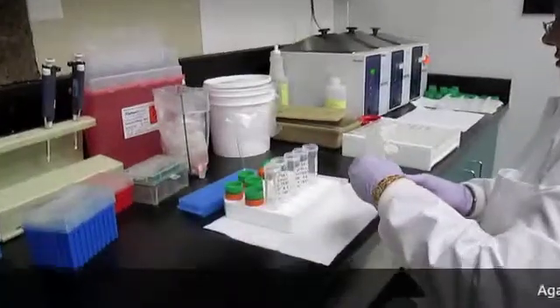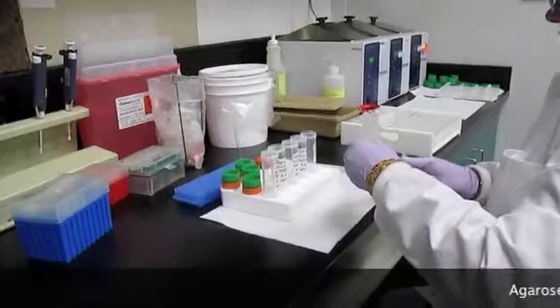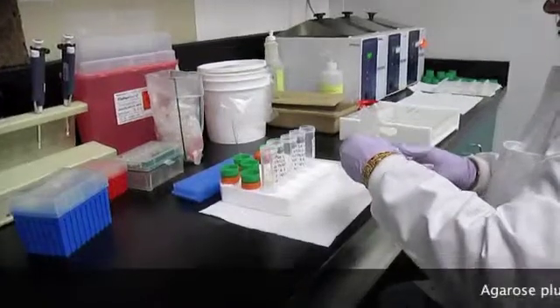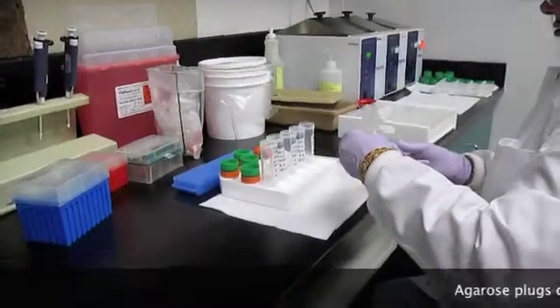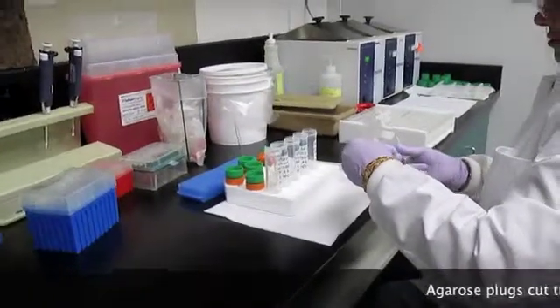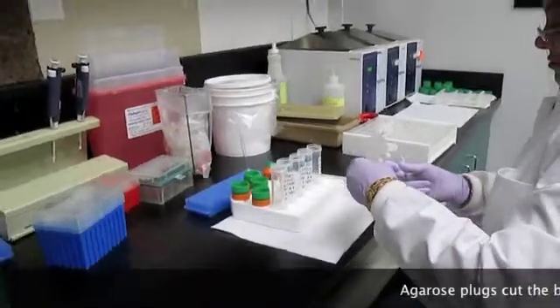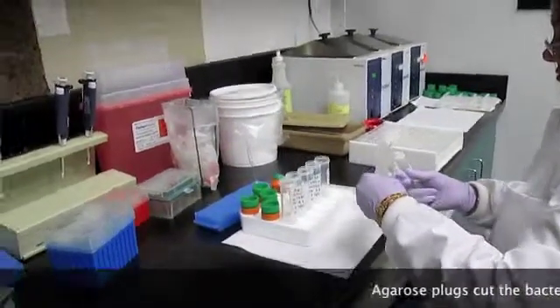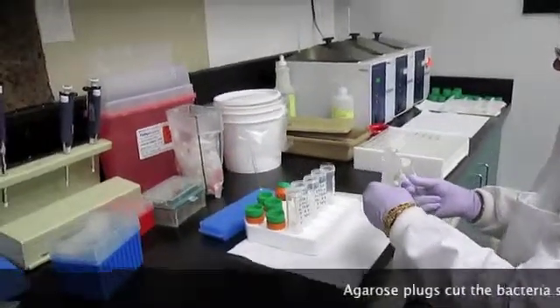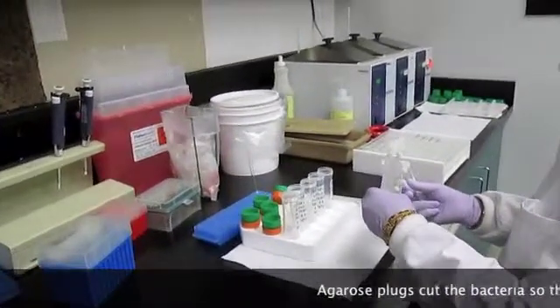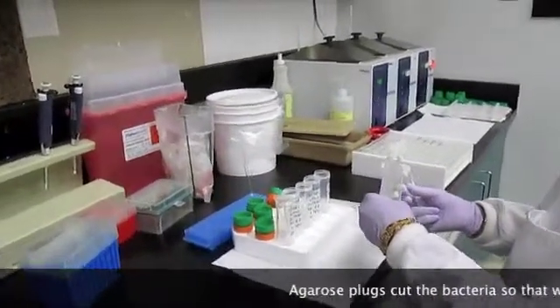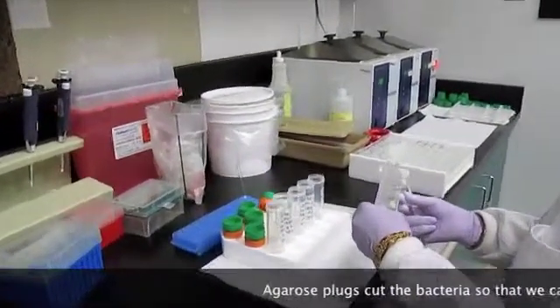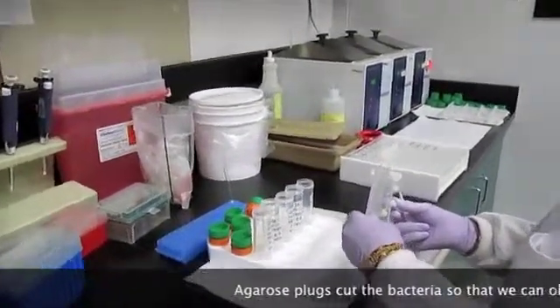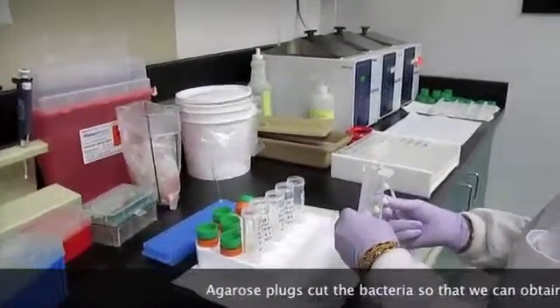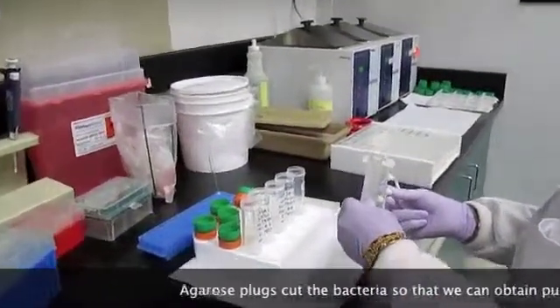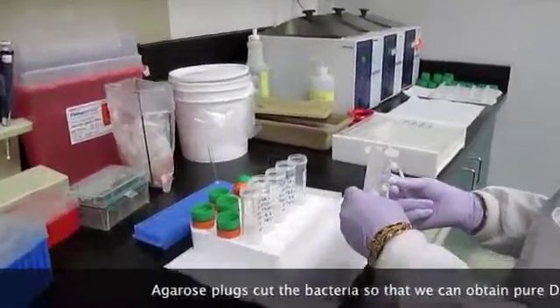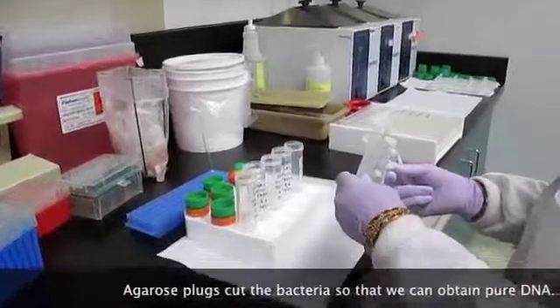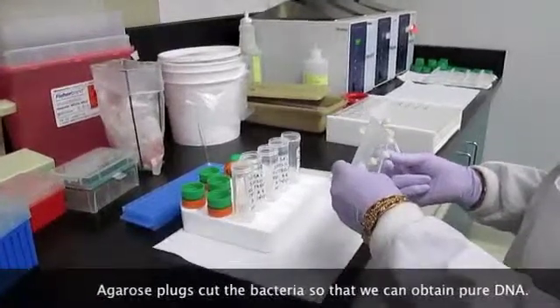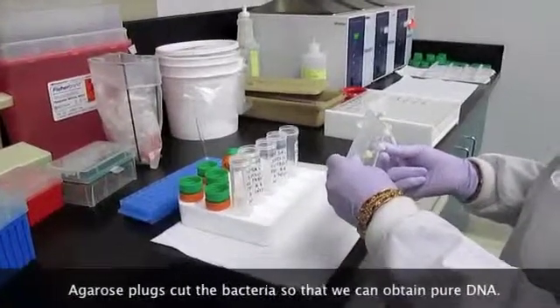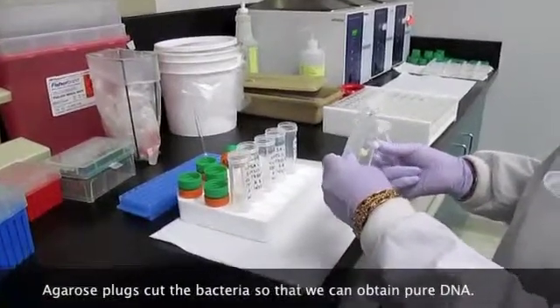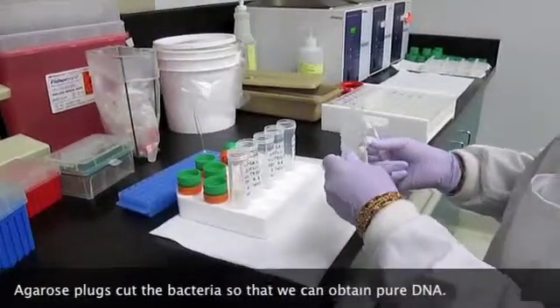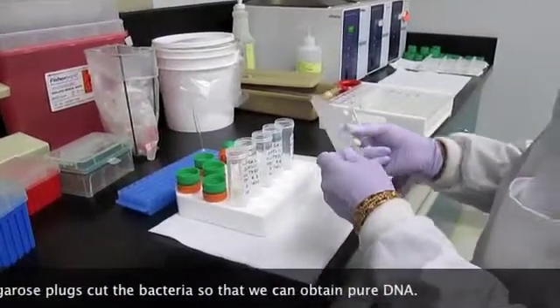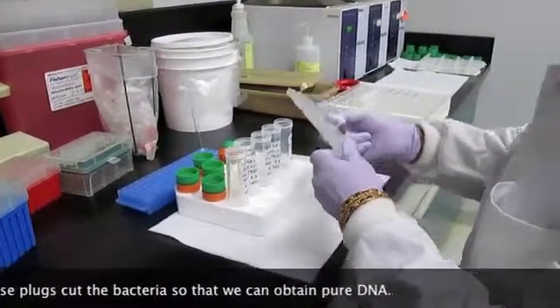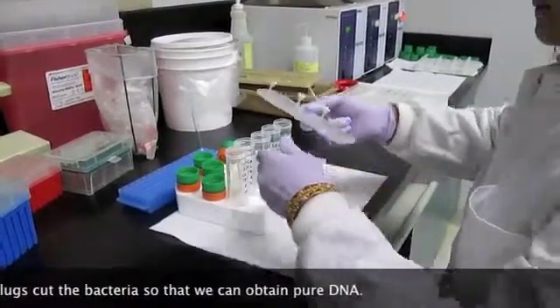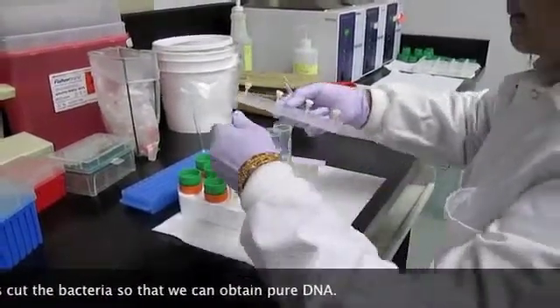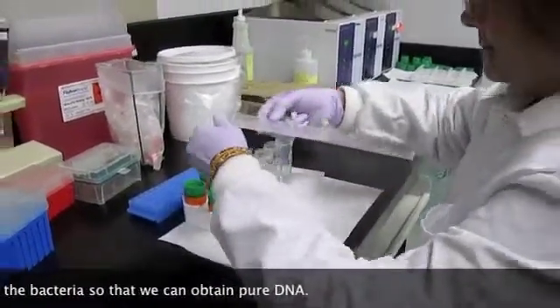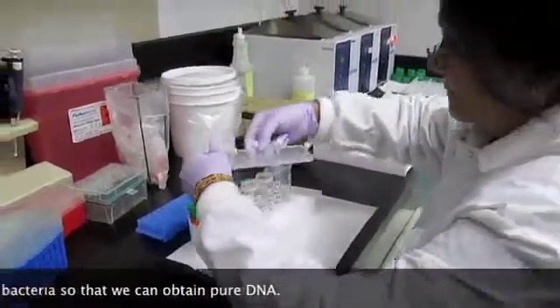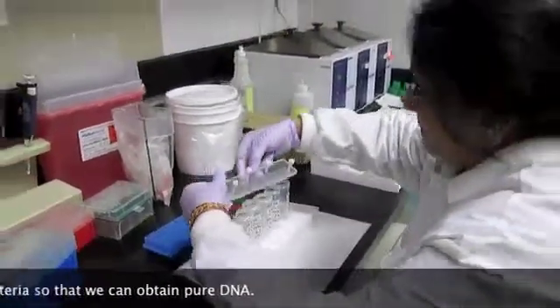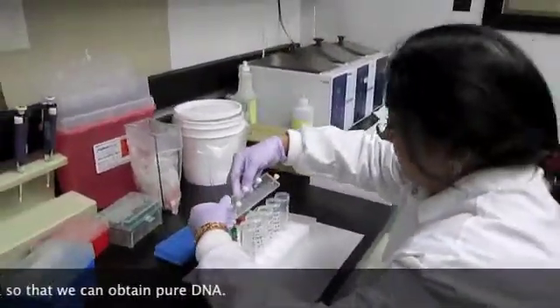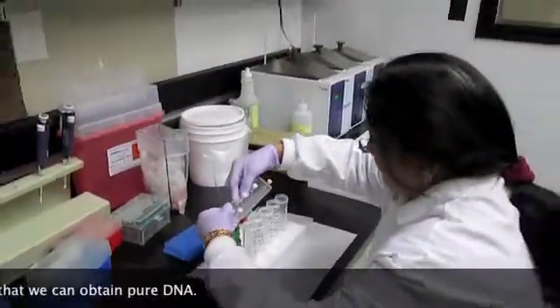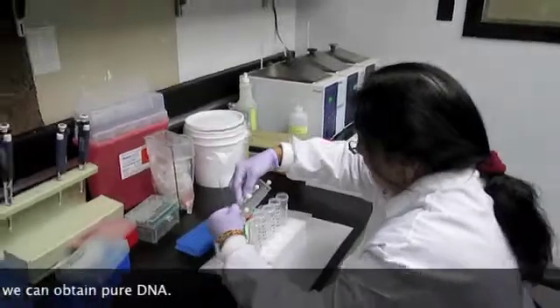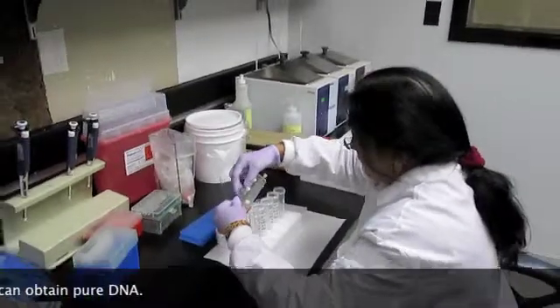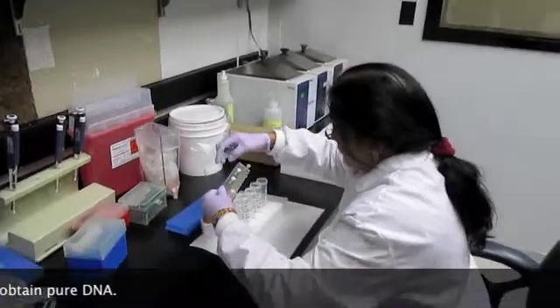Rita is making agarose plugs for the bacteria. These plugs cut the bacteria so that all that is left is the DNA. After Rita has obtained pure DNA, she will cut the DNA into smaller pieces. These small pieces of DNA are called fragments.